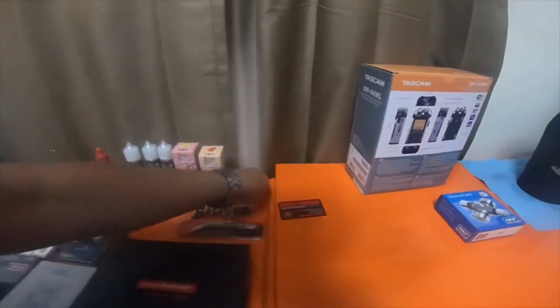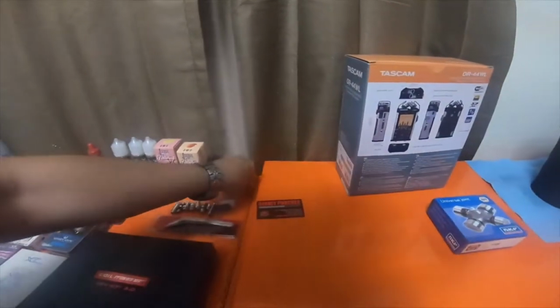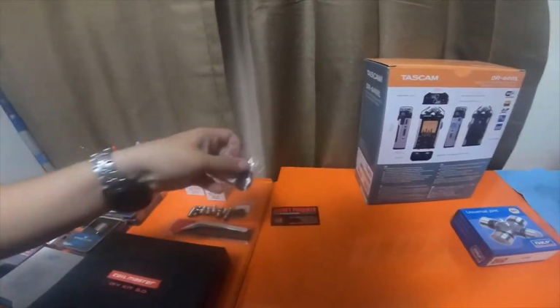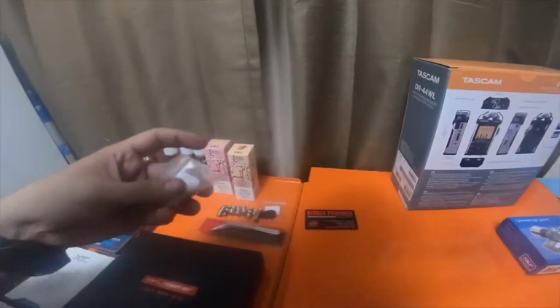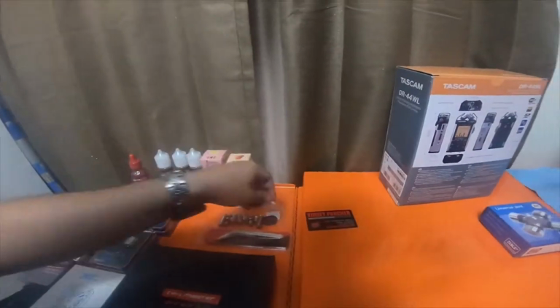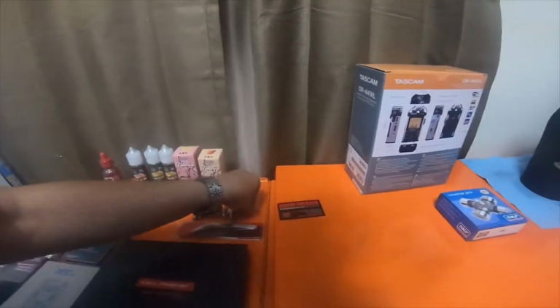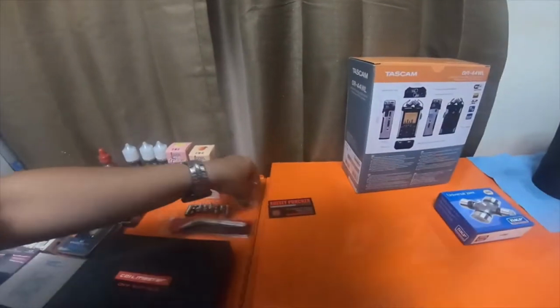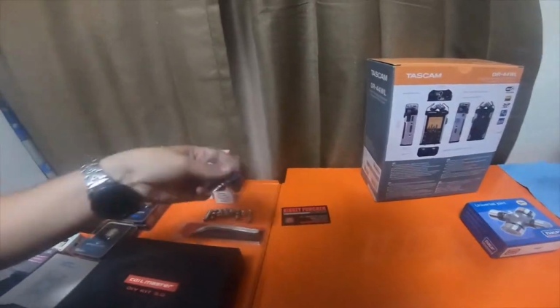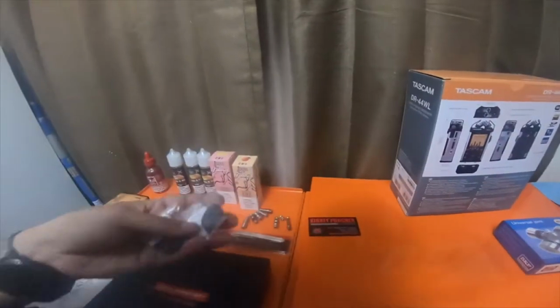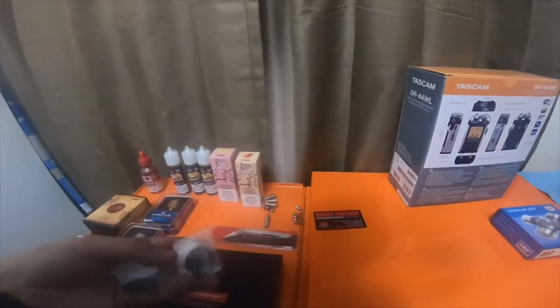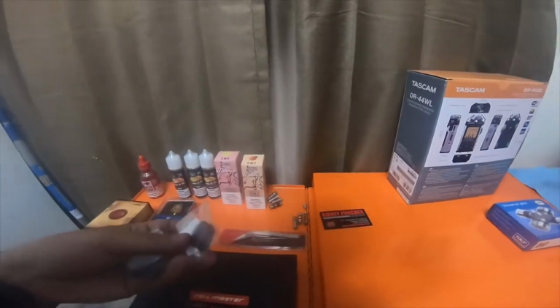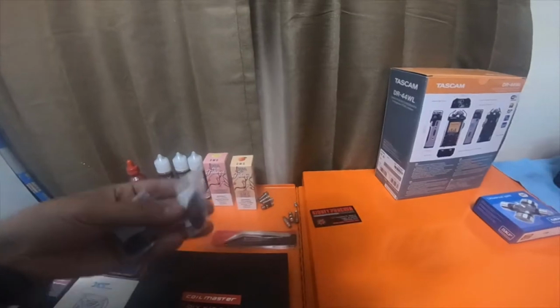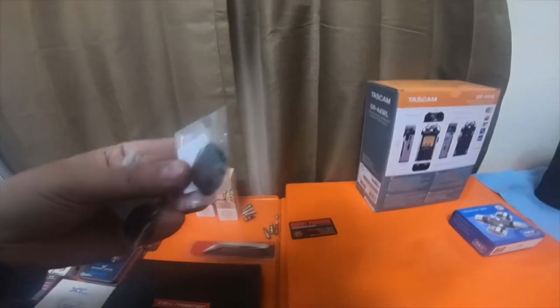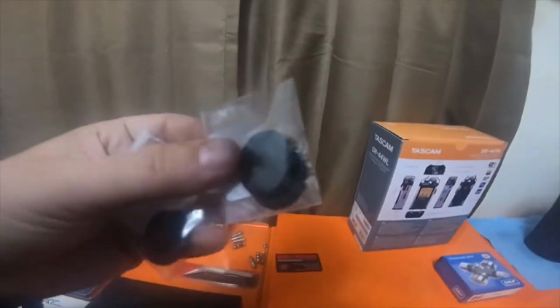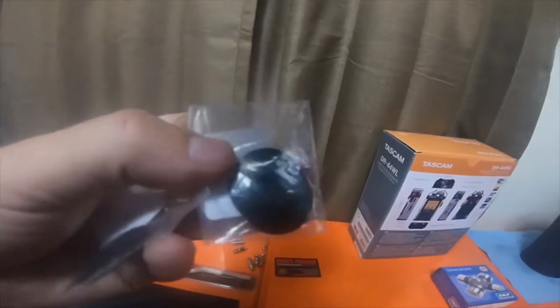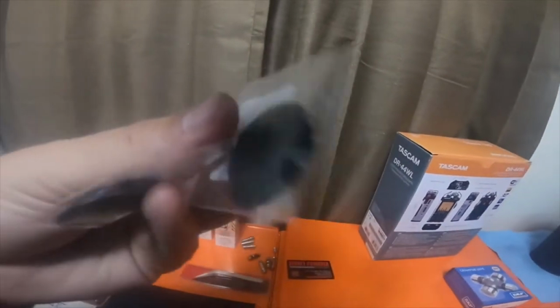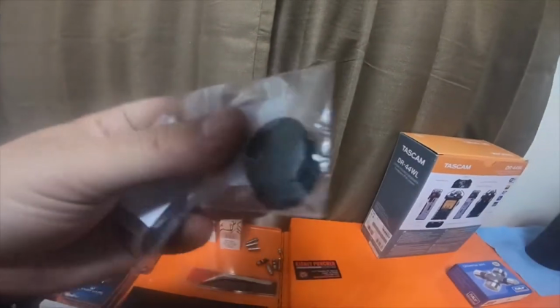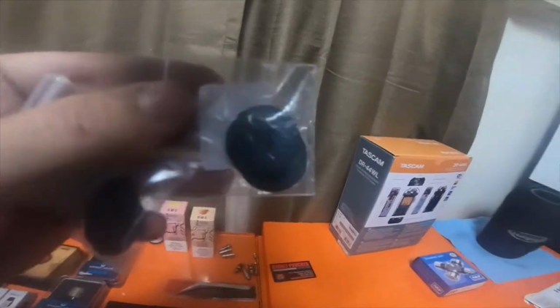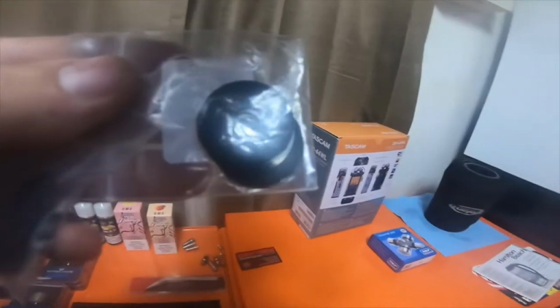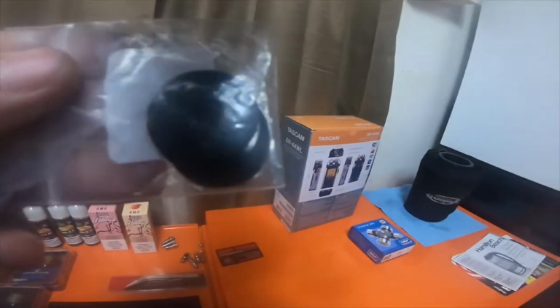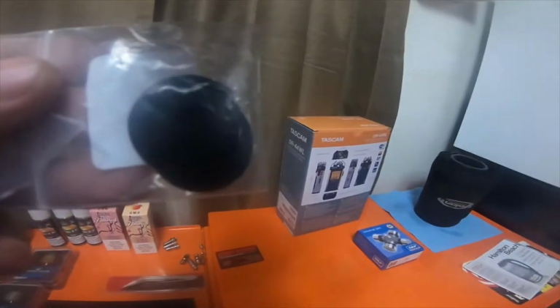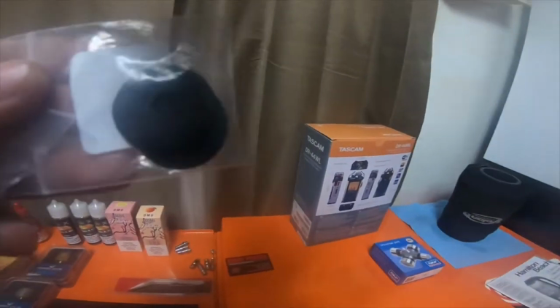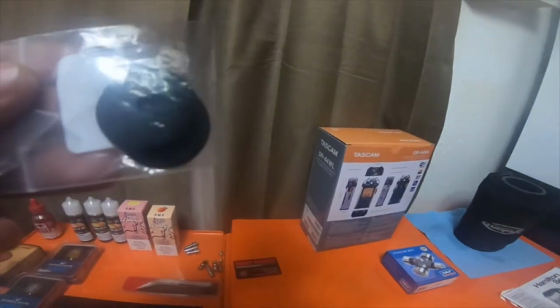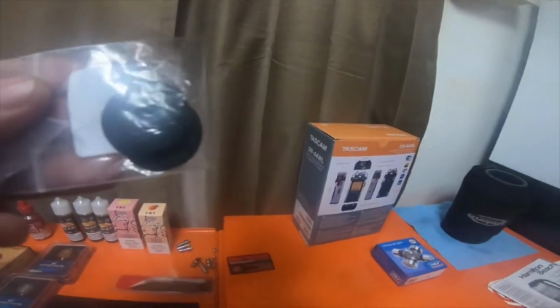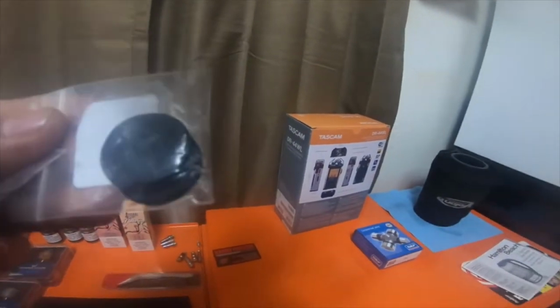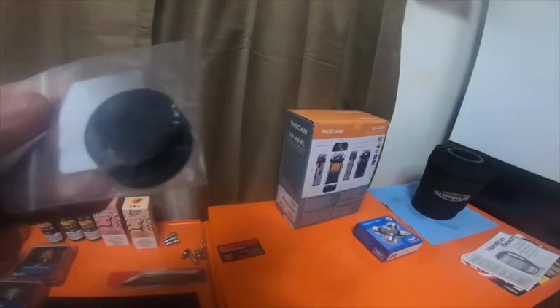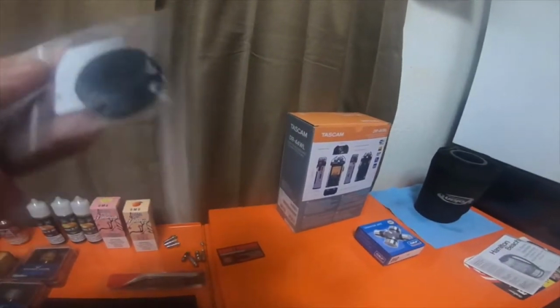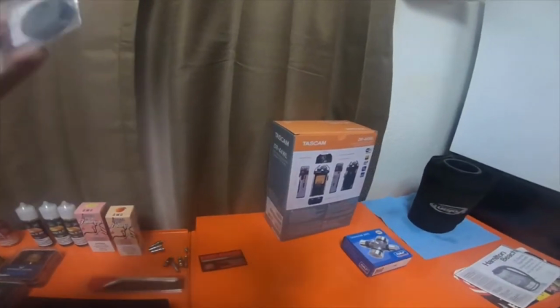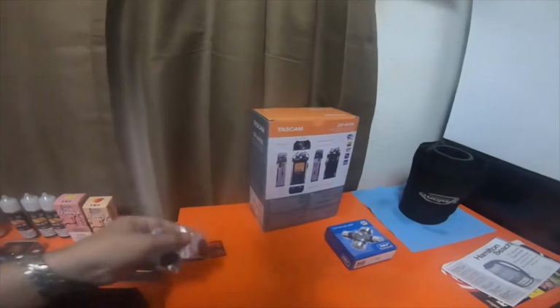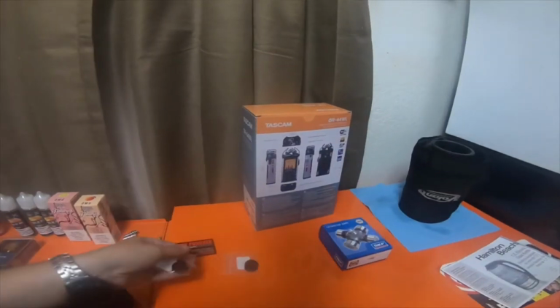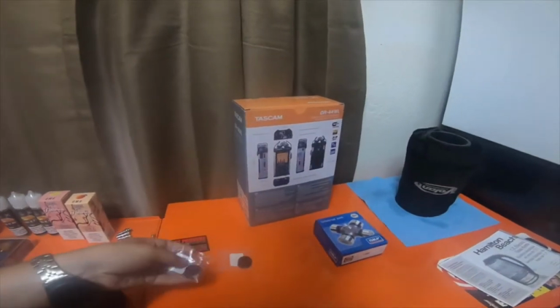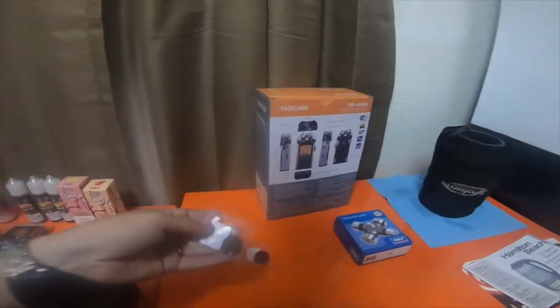I picked up two different sizes of these scratch-resistant pads that you can put on the top of your mod before you put your RDA on.